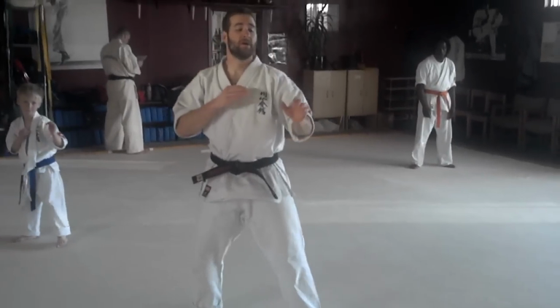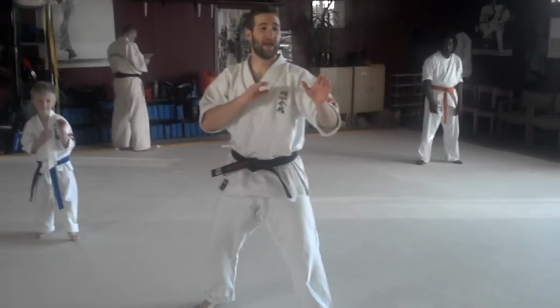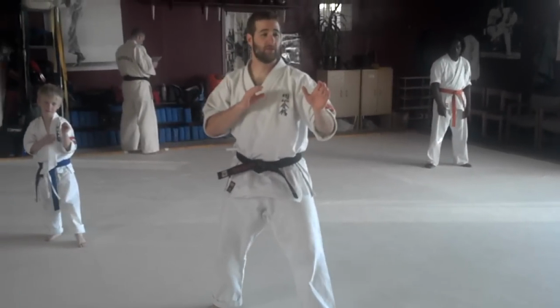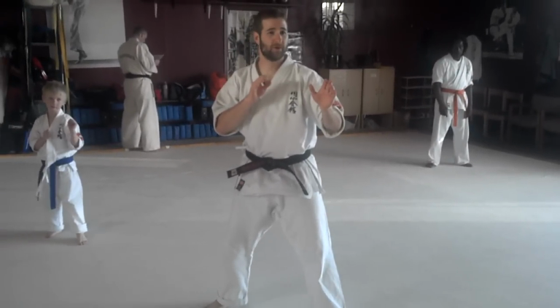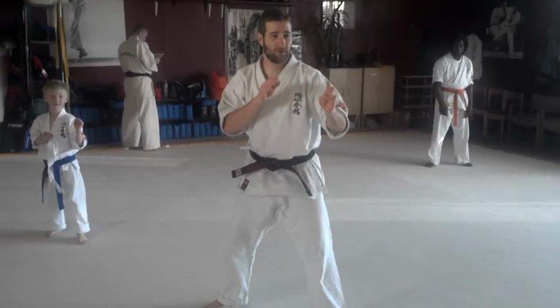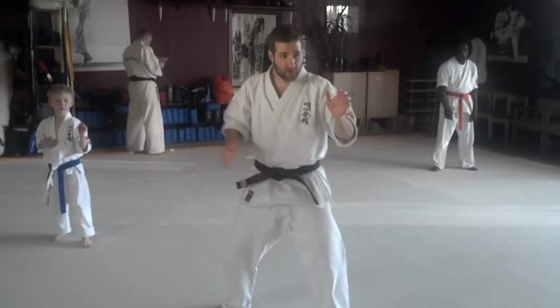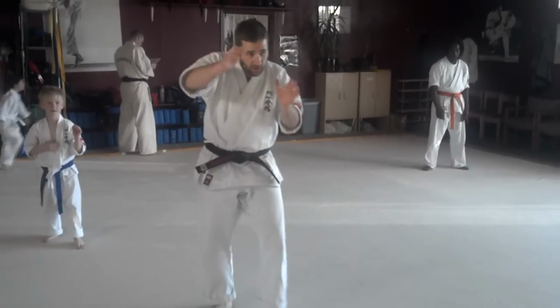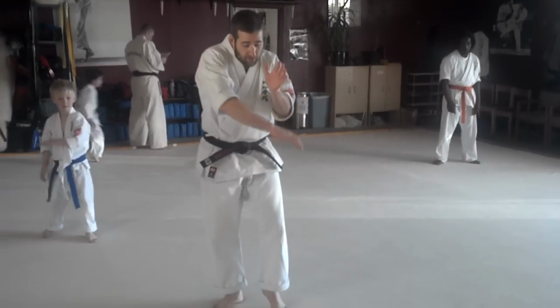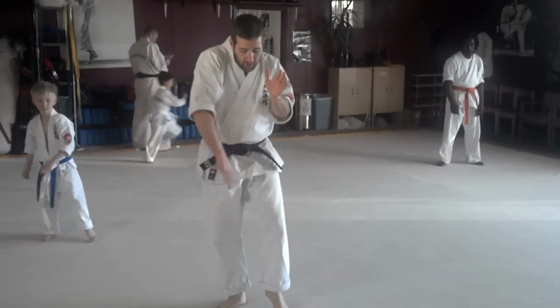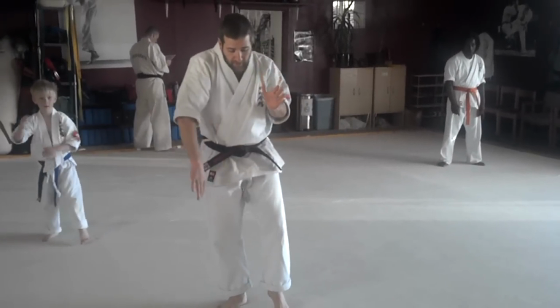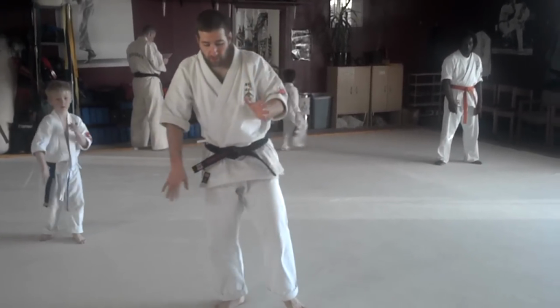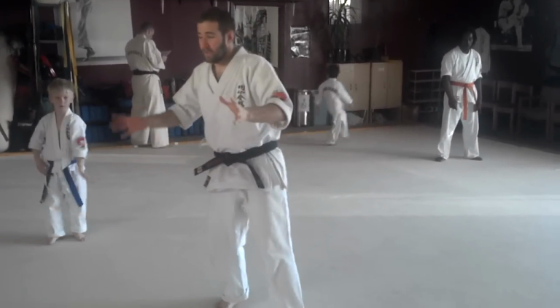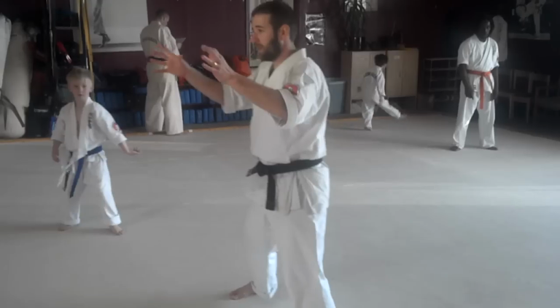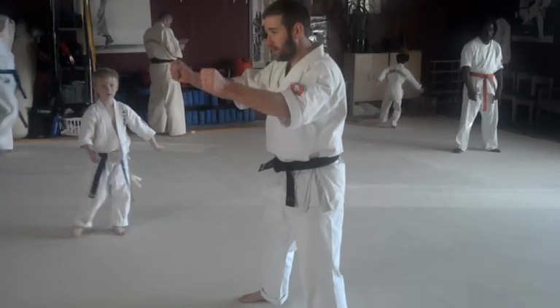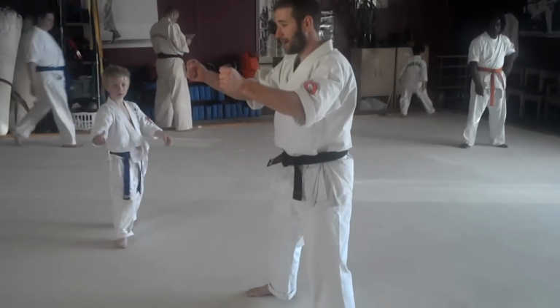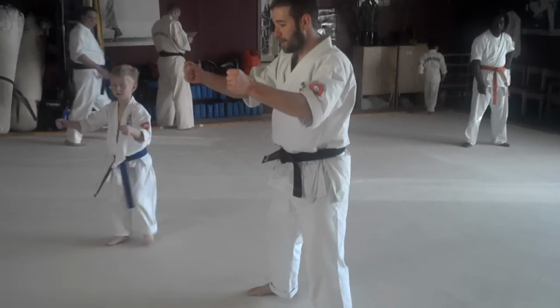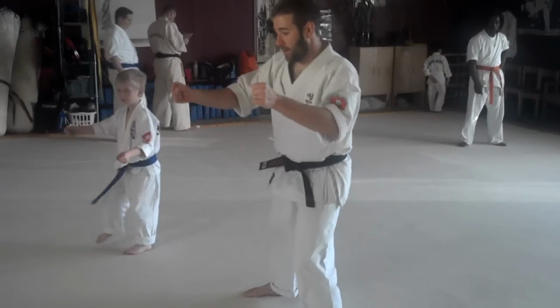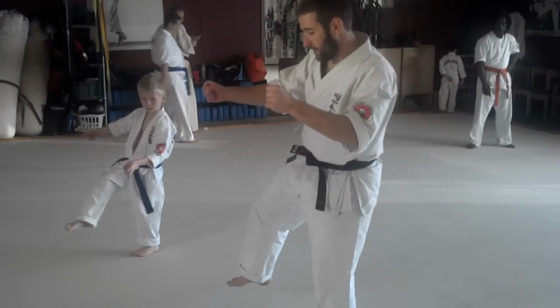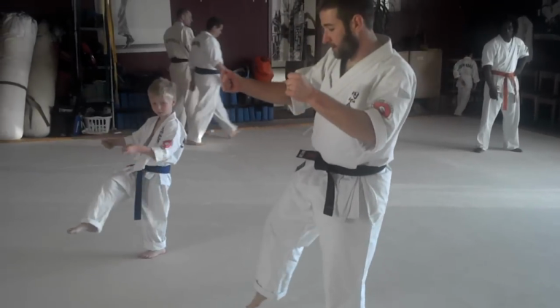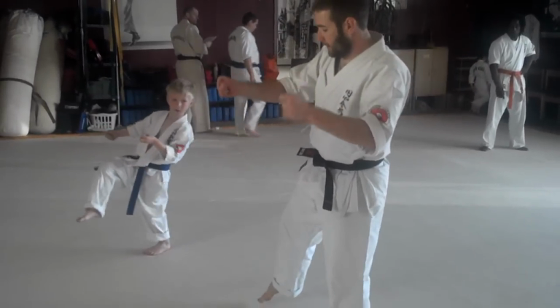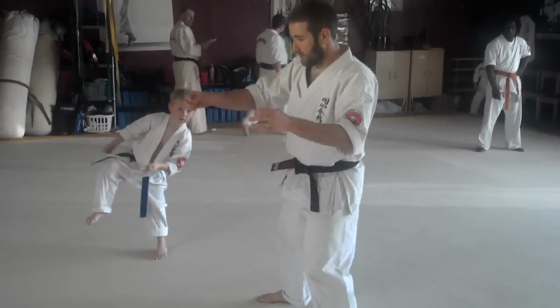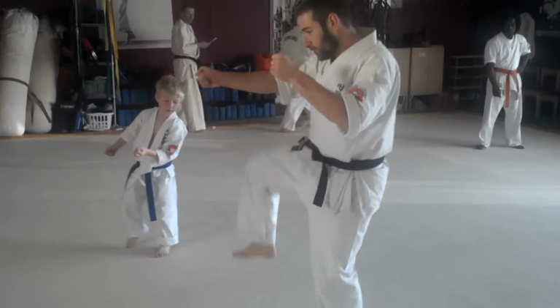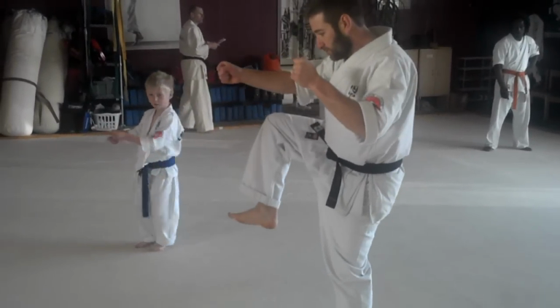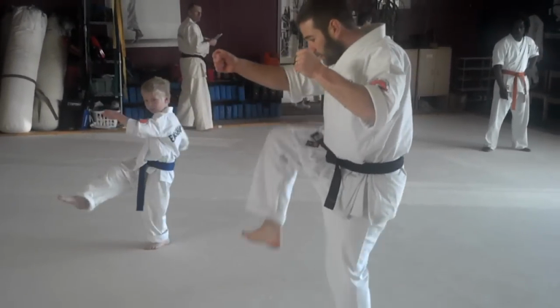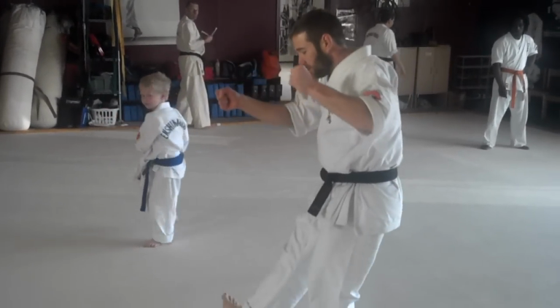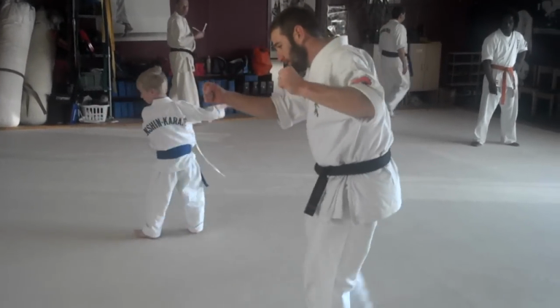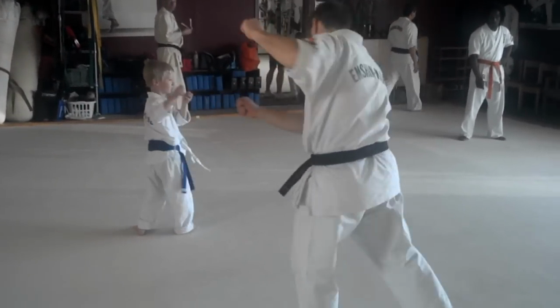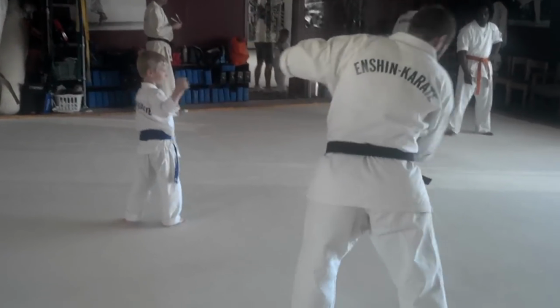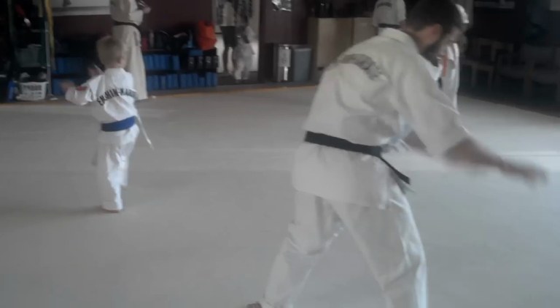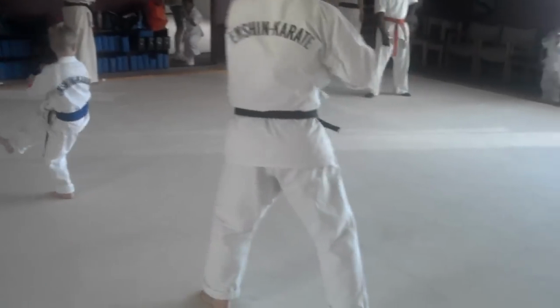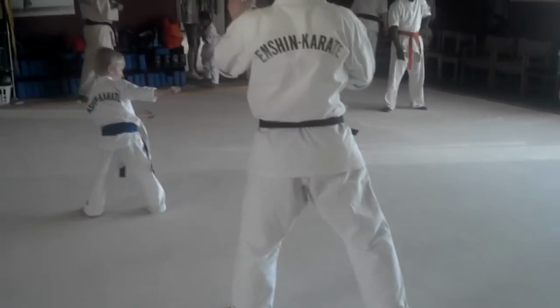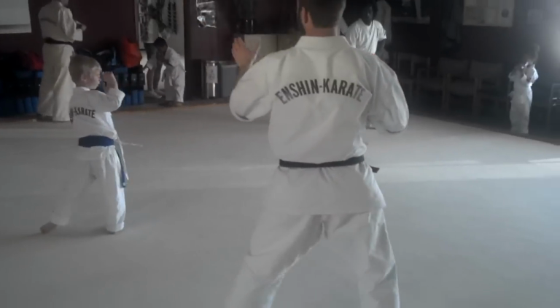Number eight. We're going to do Jodan Kai Hirosh. Parry that through. Step behind. Grab, grab. And then a Teso Kukan Setsuguri down into the knee joint. And then Hiki Kai Hiroshi coming off to the side.